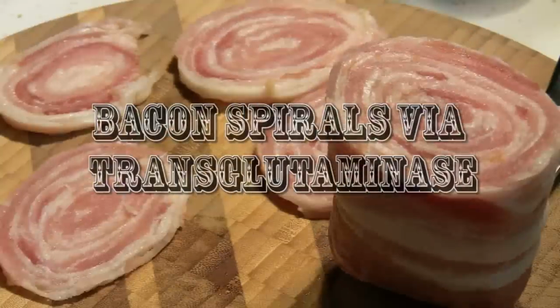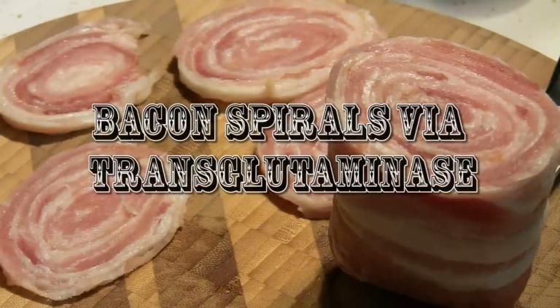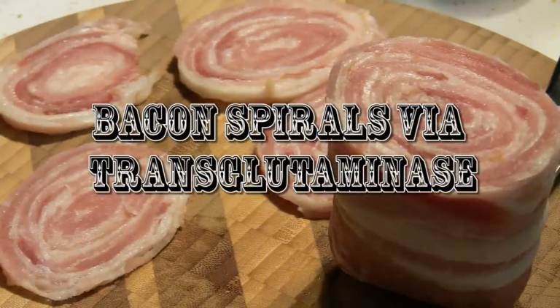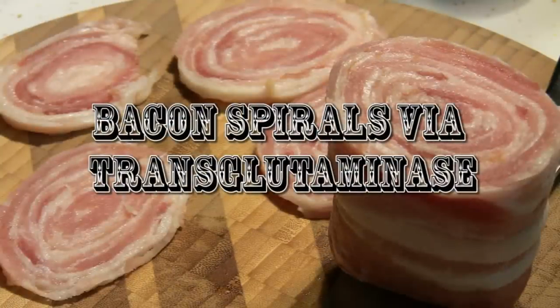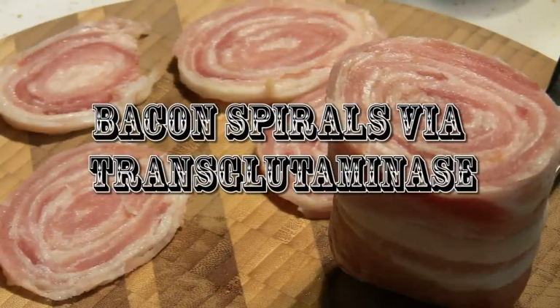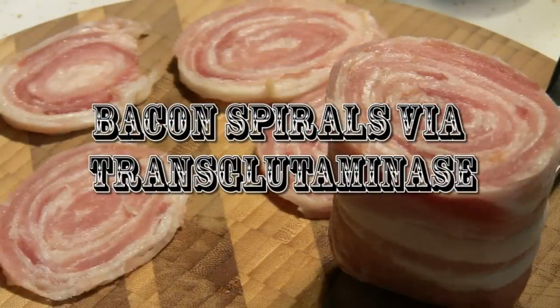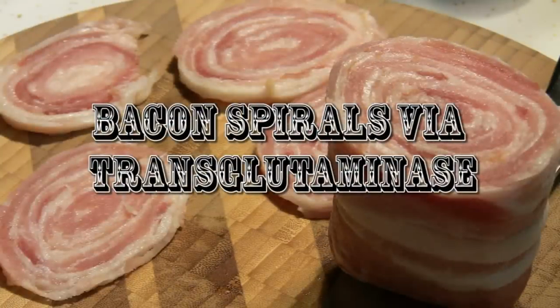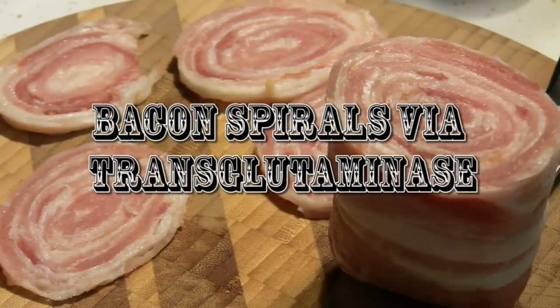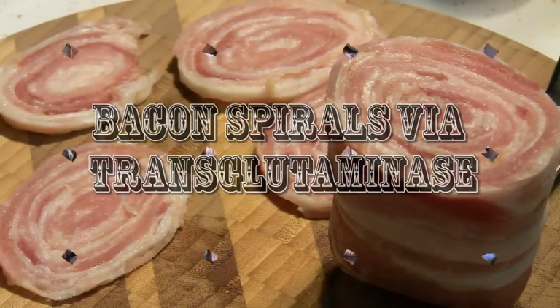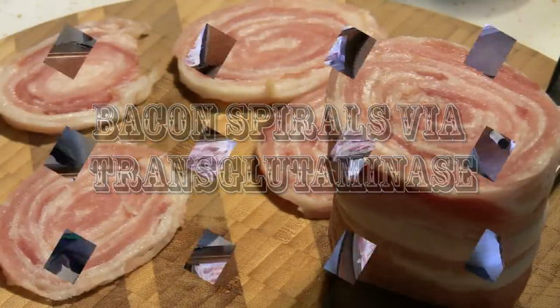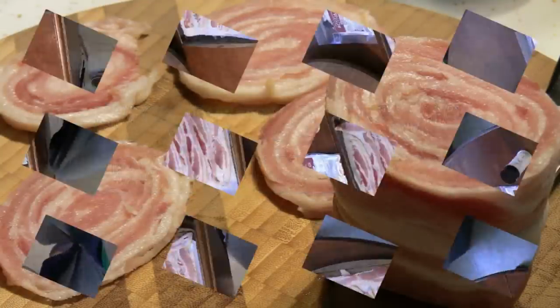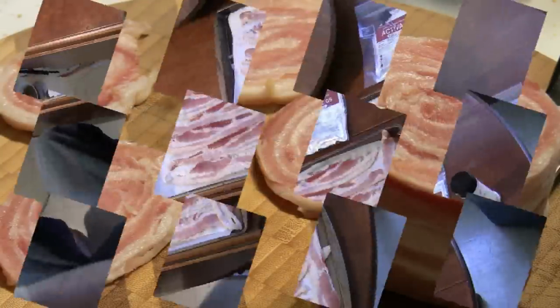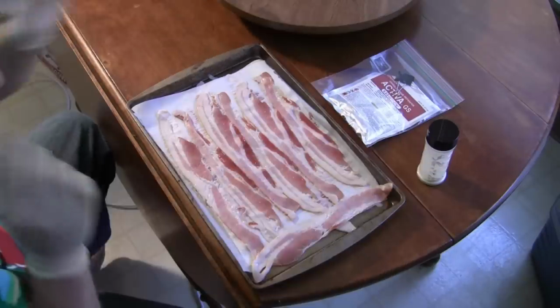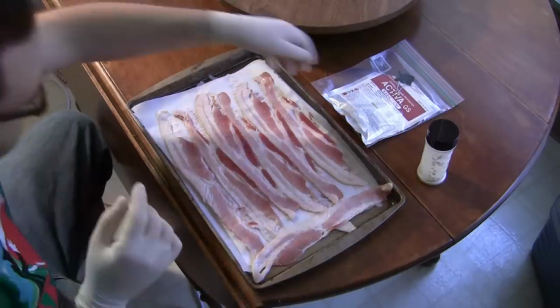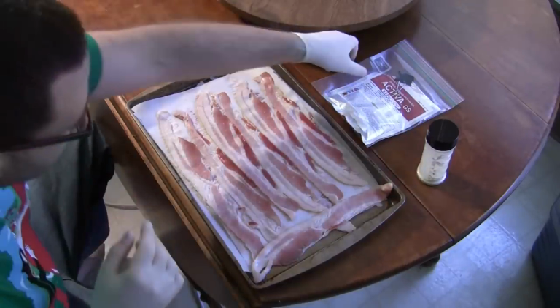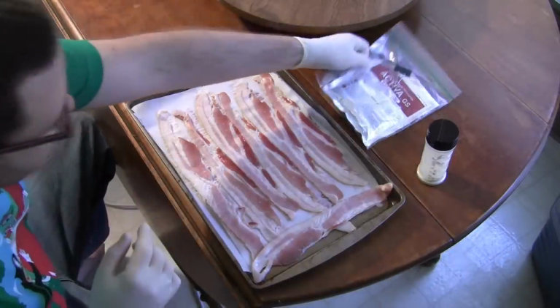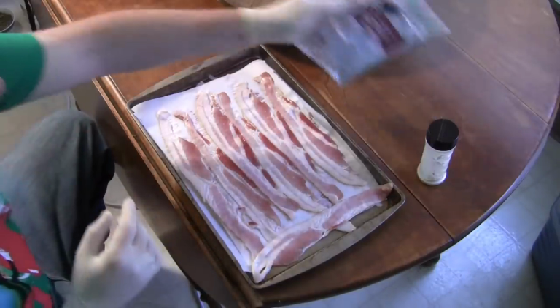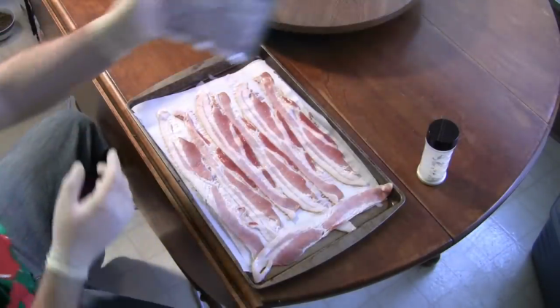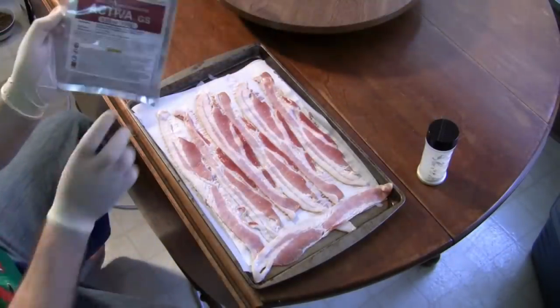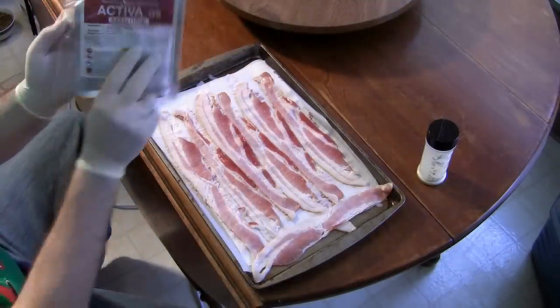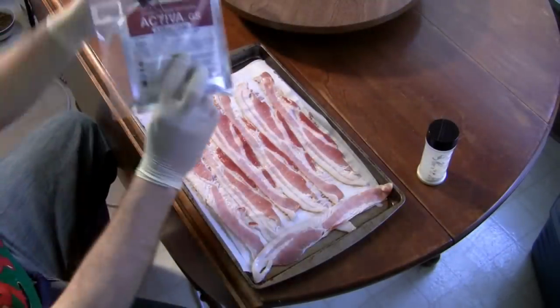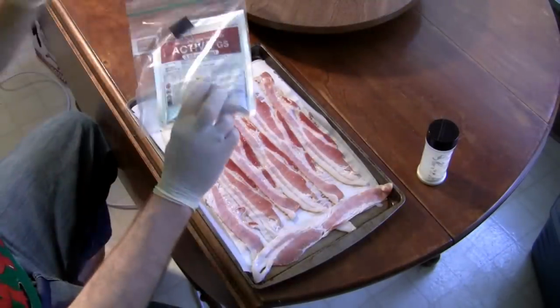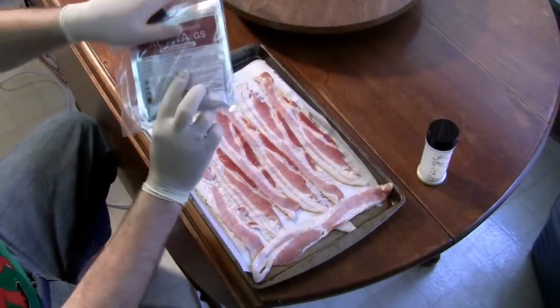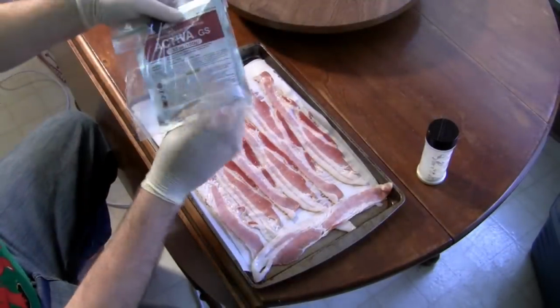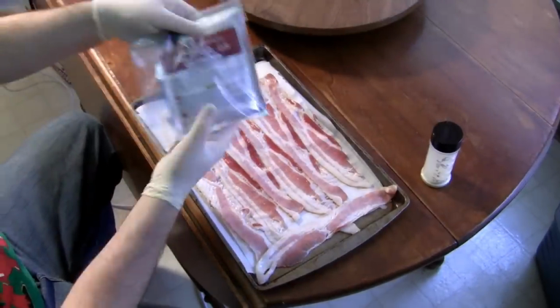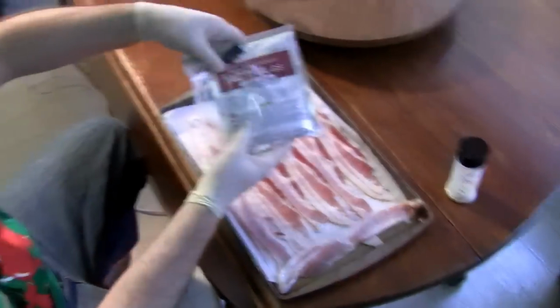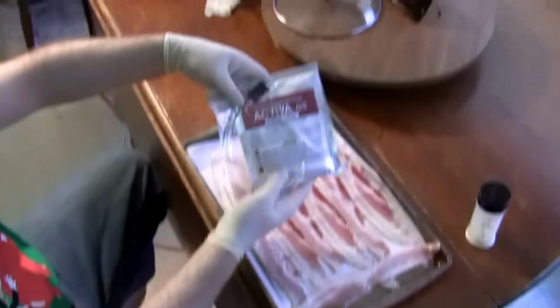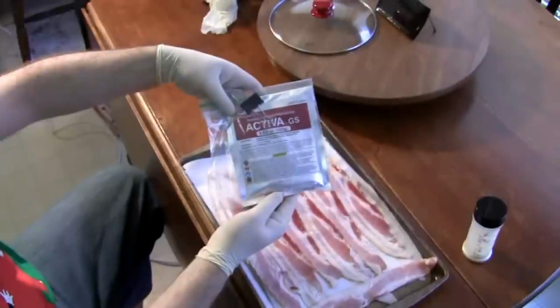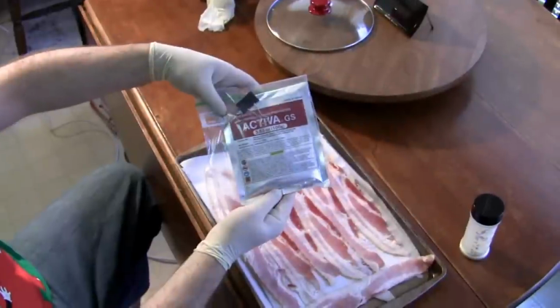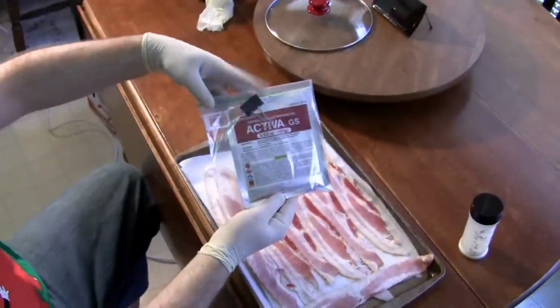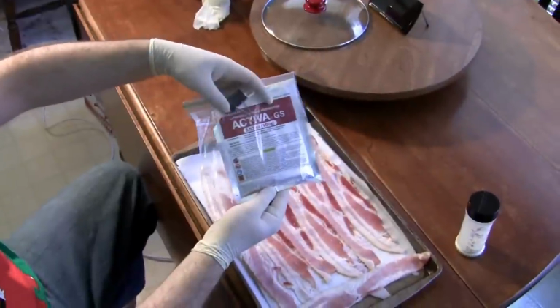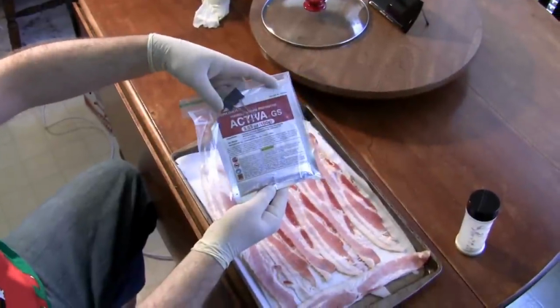Welcome to another Procrastination Pictures Gastronomic Alchemy video. Today's project is a bacon spiral made using transglutaminase, also known as meat glue.